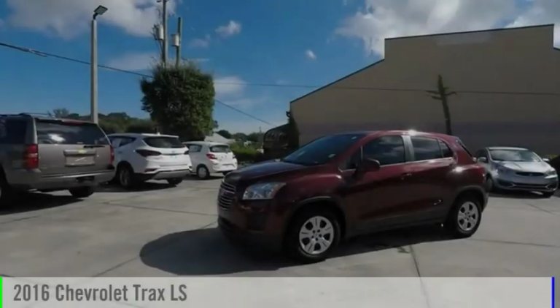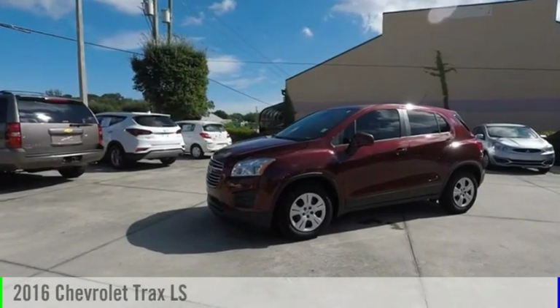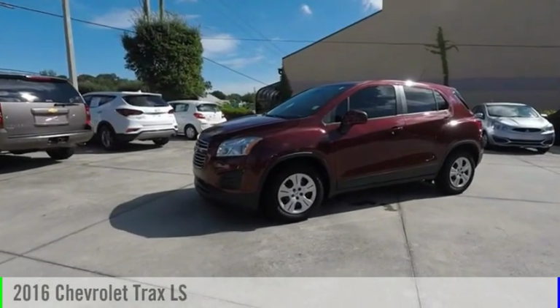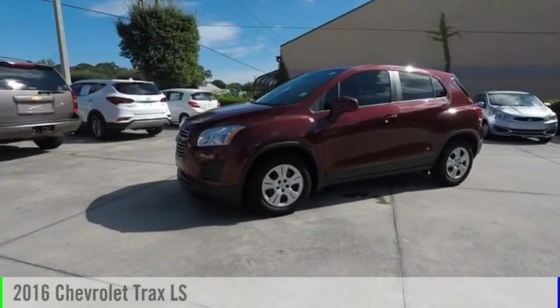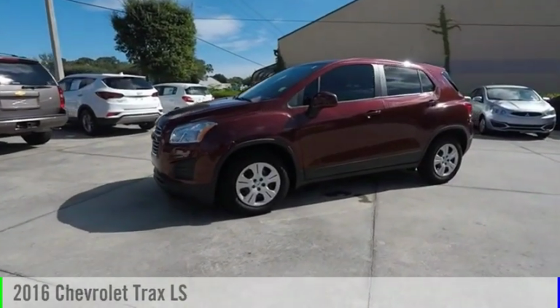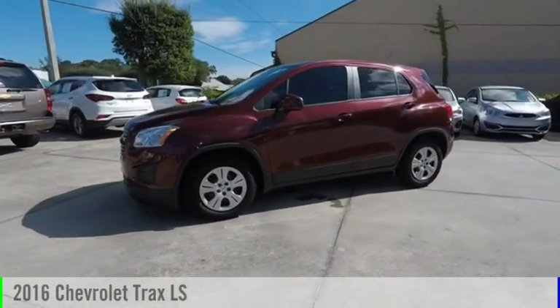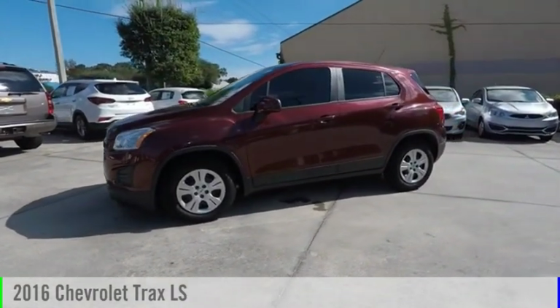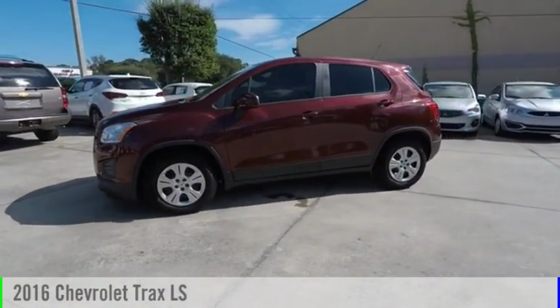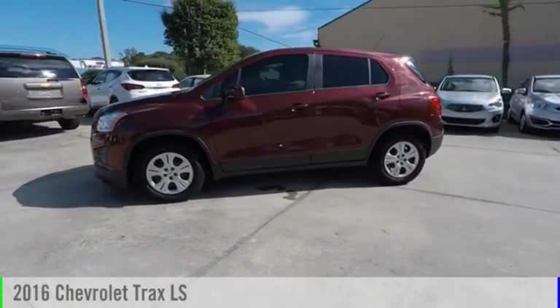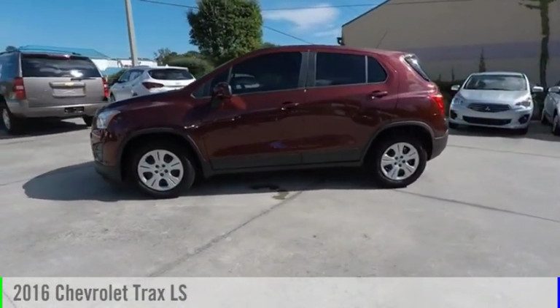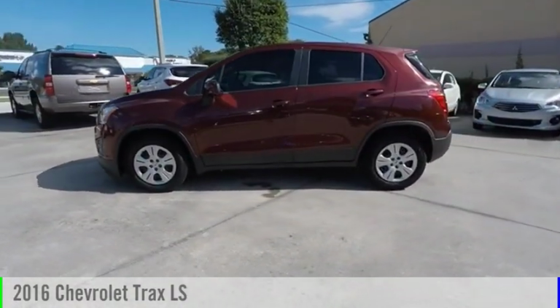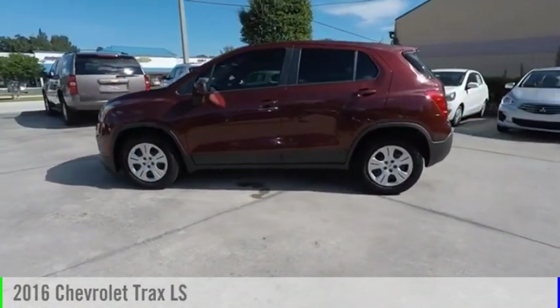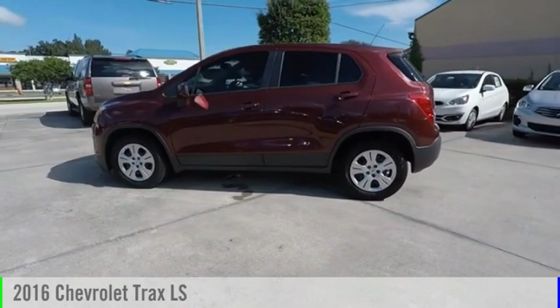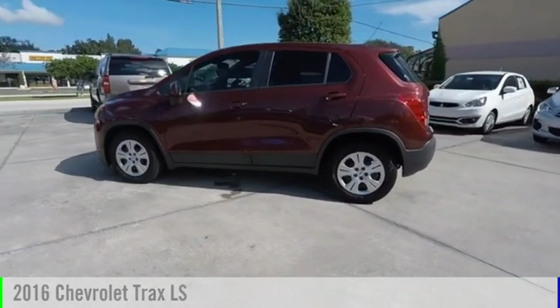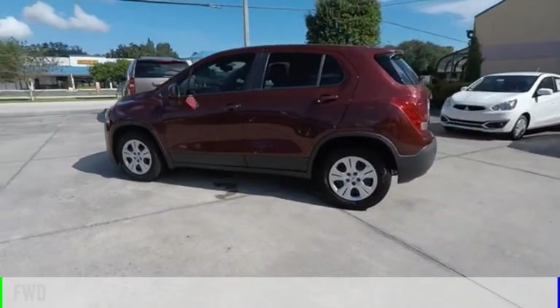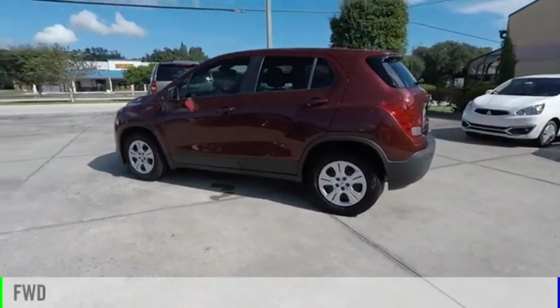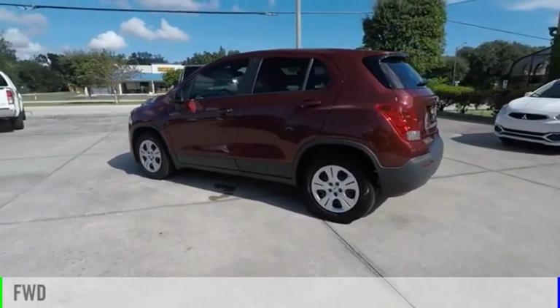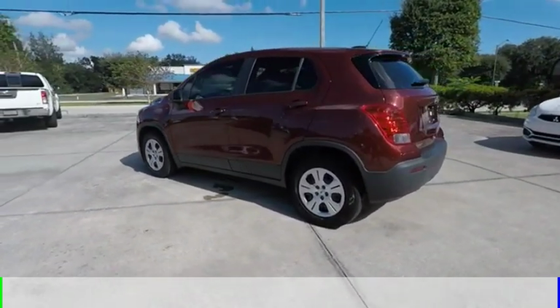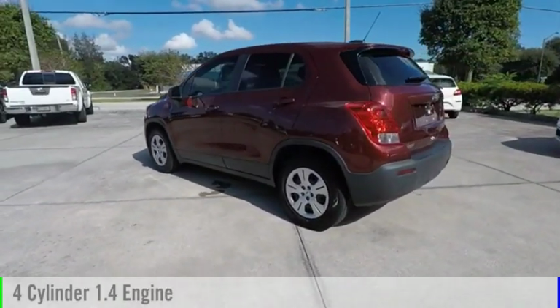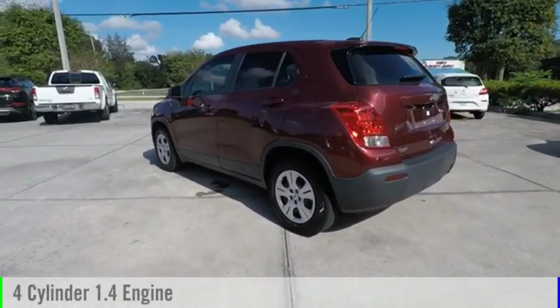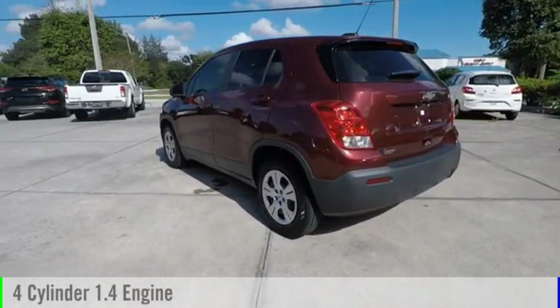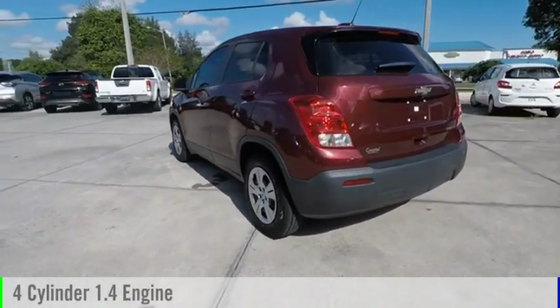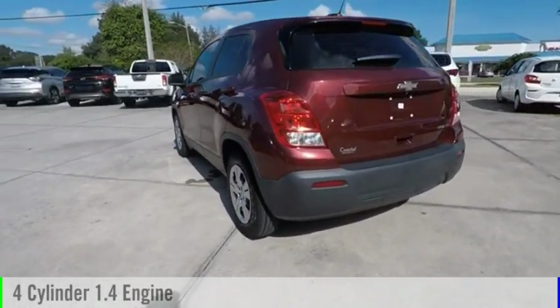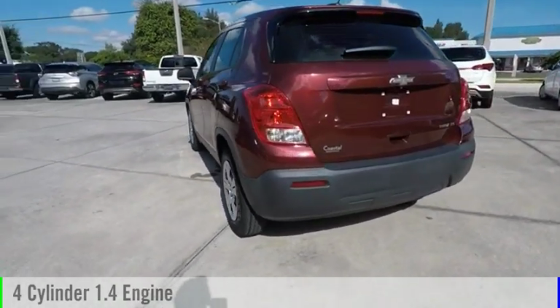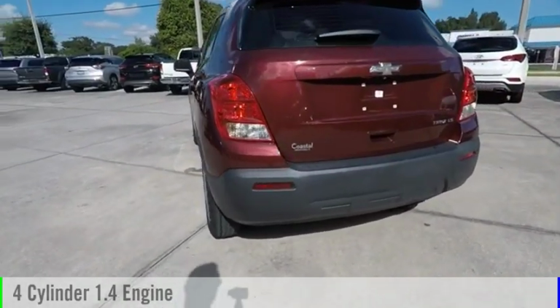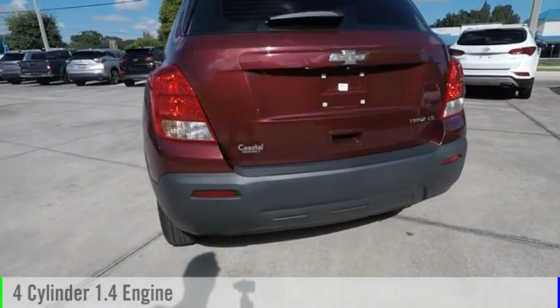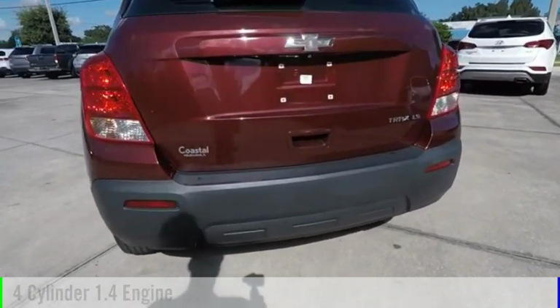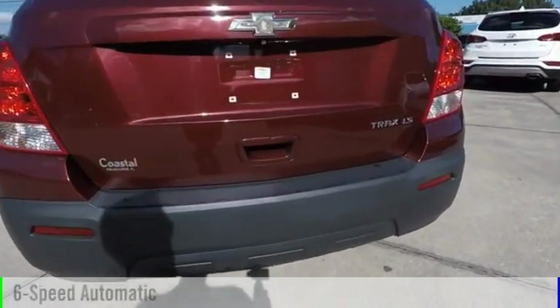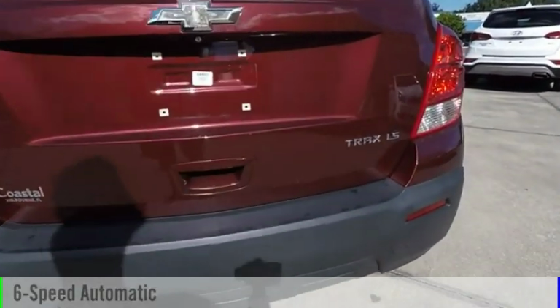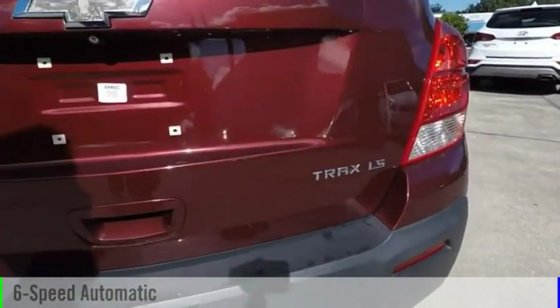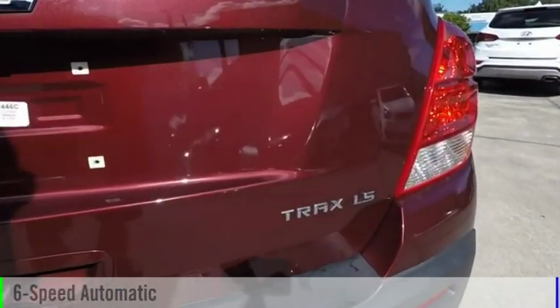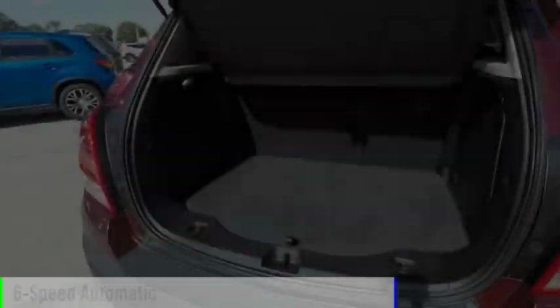Take a ride in the 2016 Chevrolet Trax. This vehicle is powered by a front-wheel drive, four-cylinder, 1.4-liter engine, and comes with a six-speed automatic transmission.